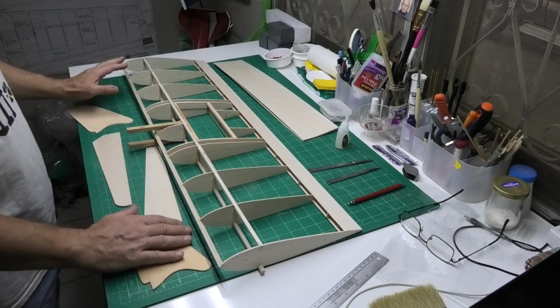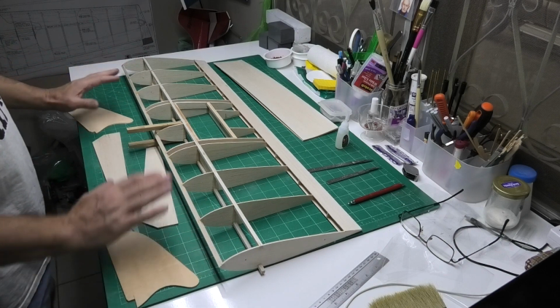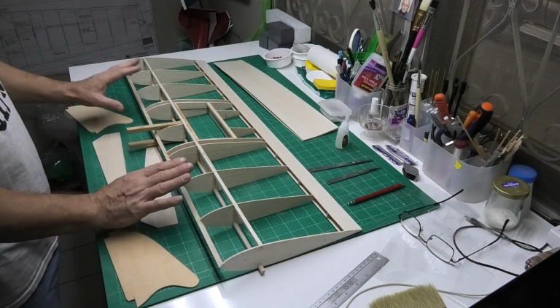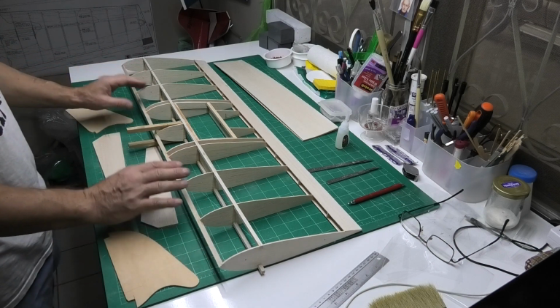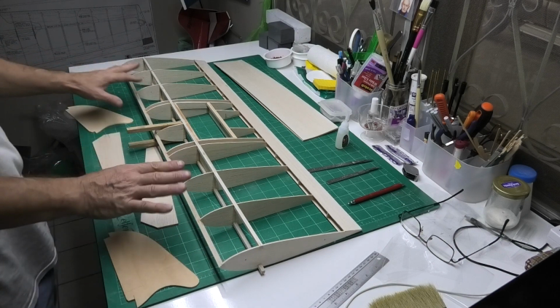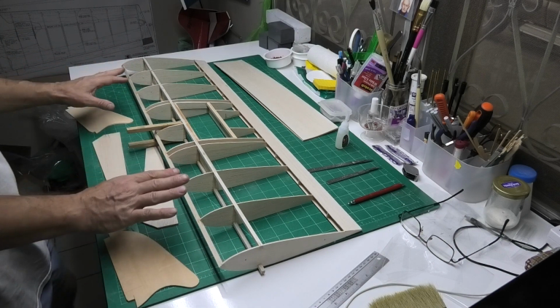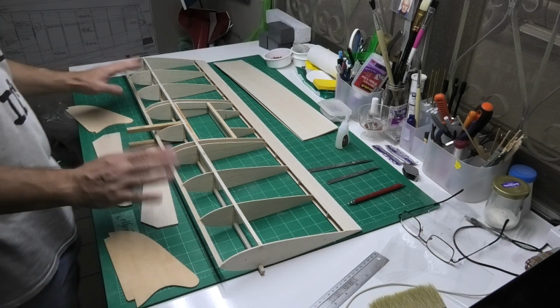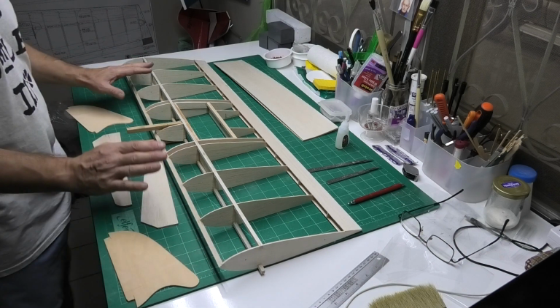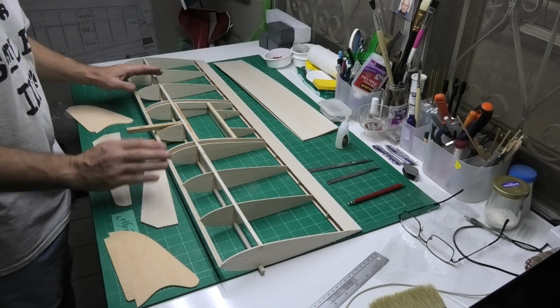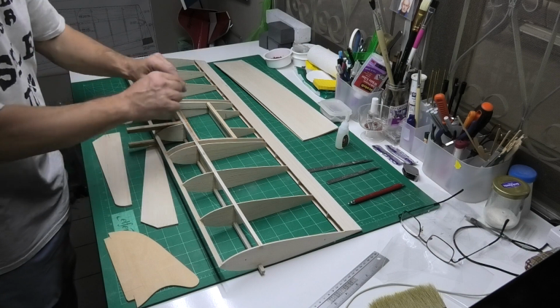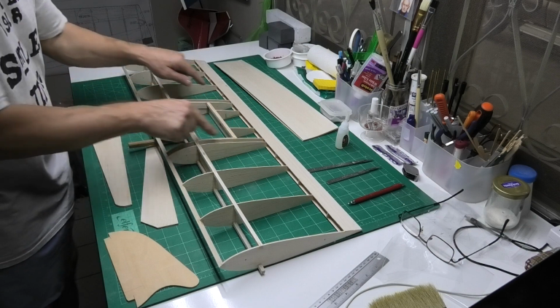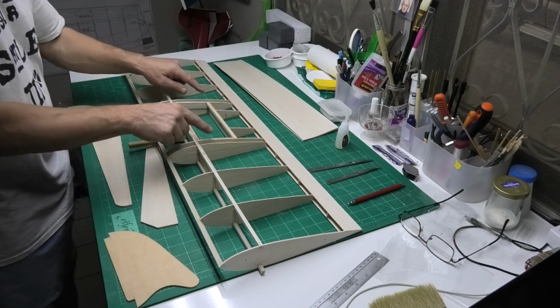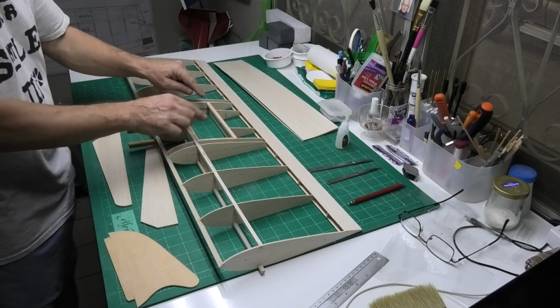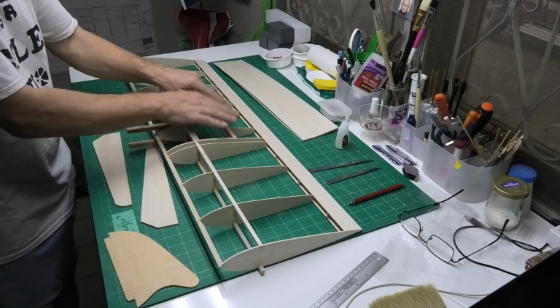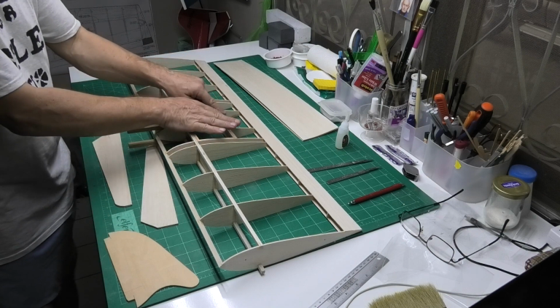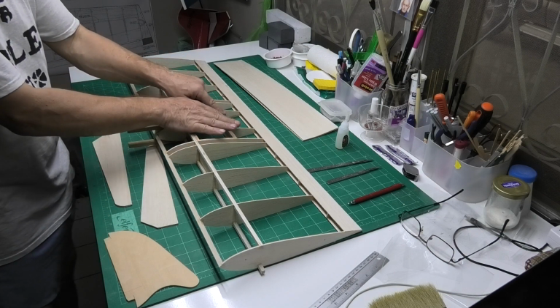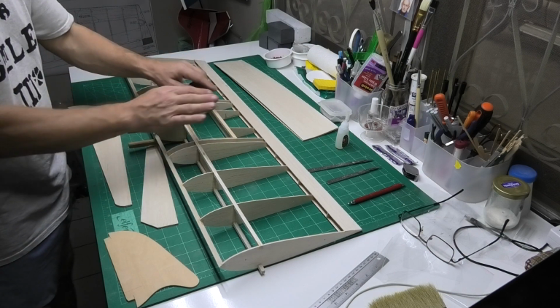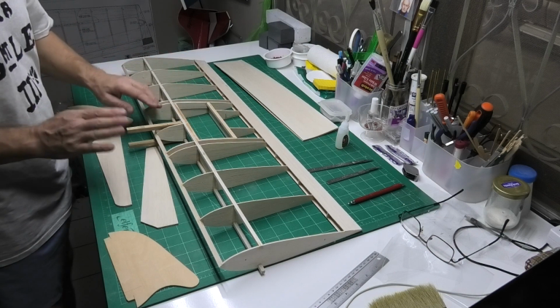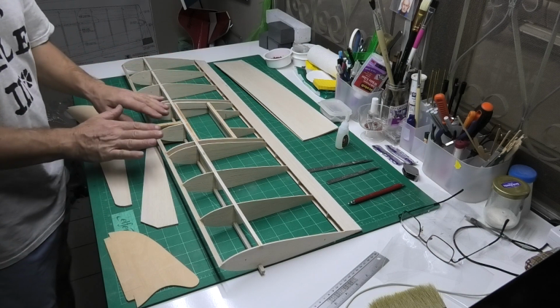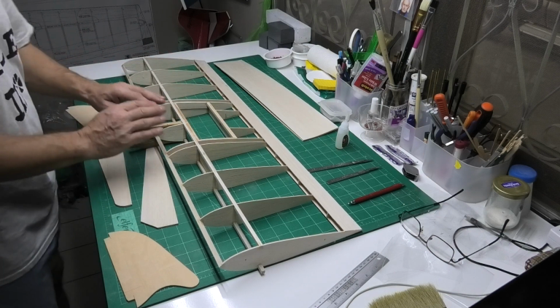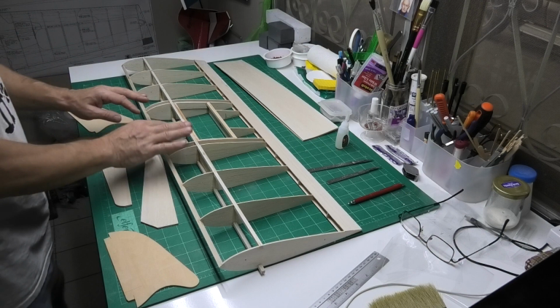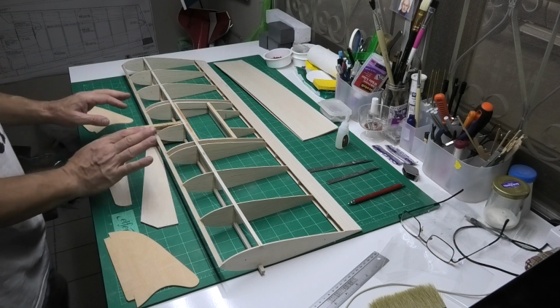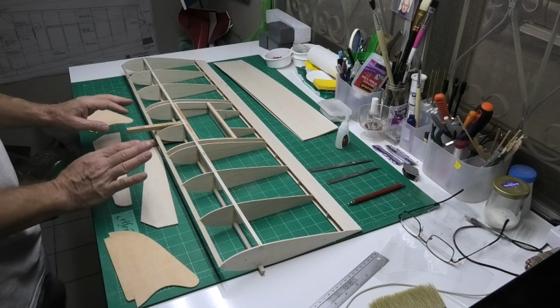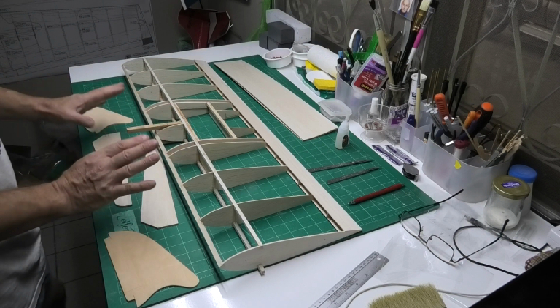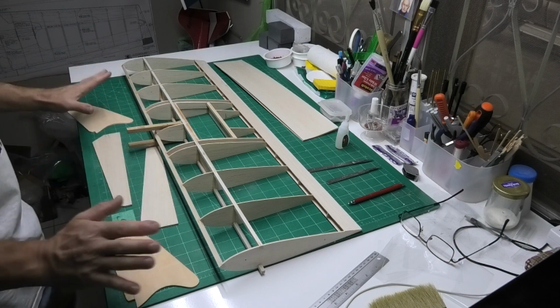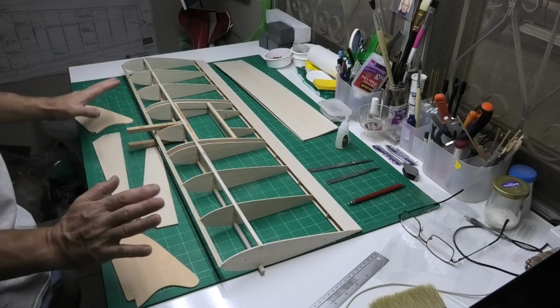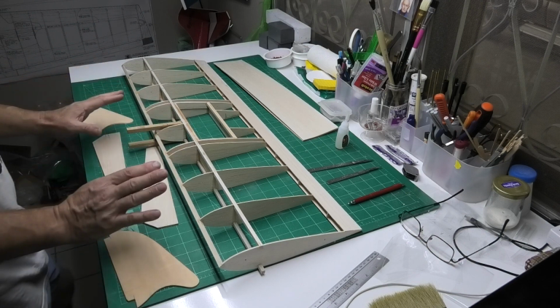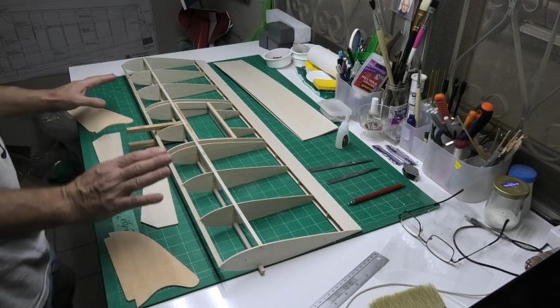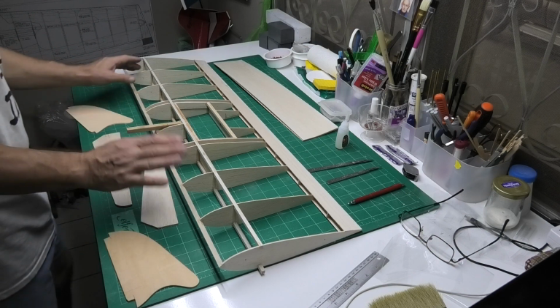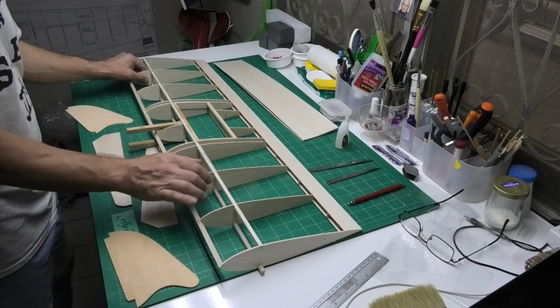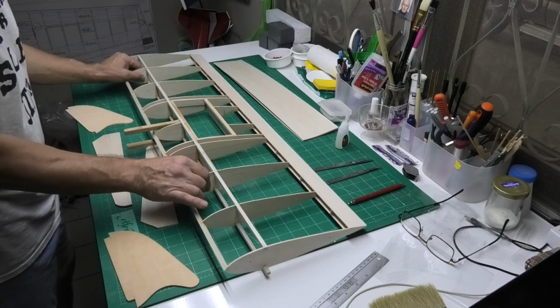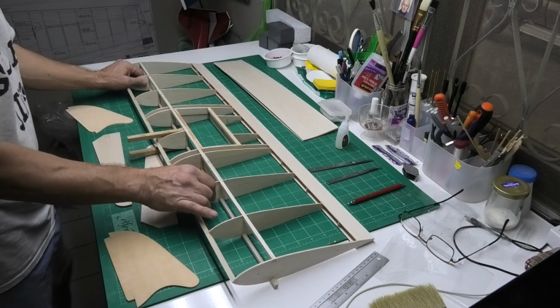I'm not sure whether I'm going to do all of it in this episode or just some of it. And I need to think about fitting out the servos, where the fuel tank is going to go and the battery. So it's going to be quite an interesting part of the build.